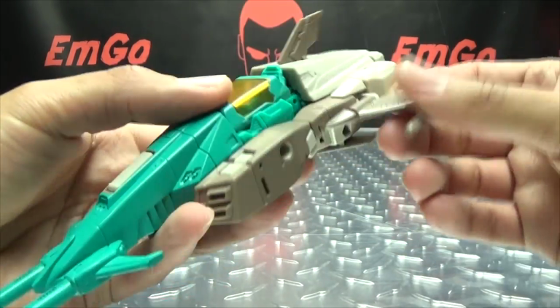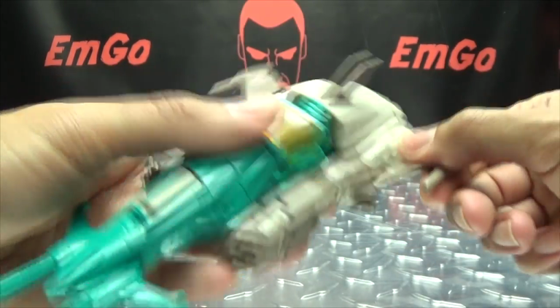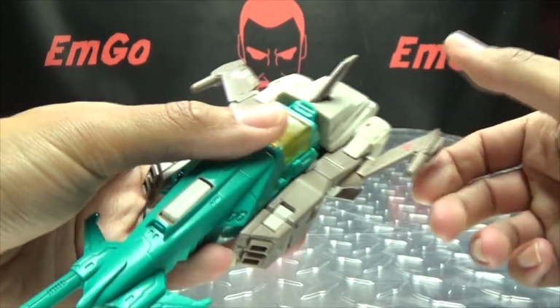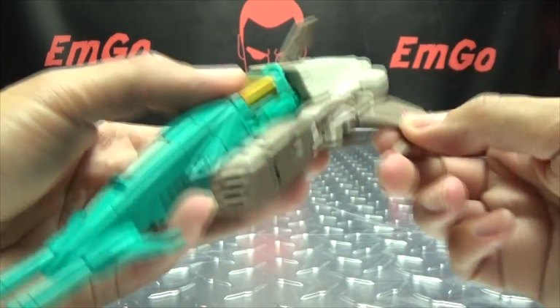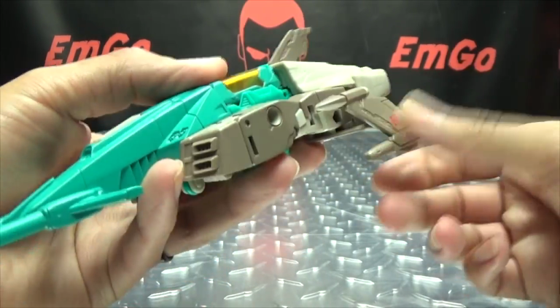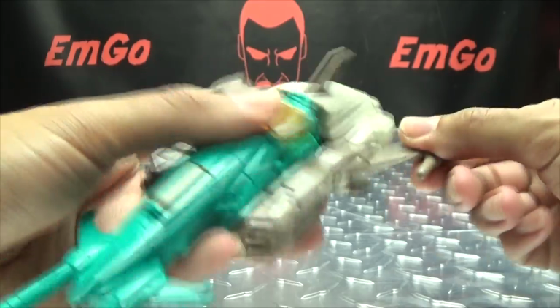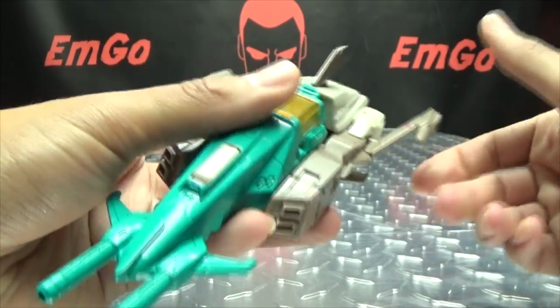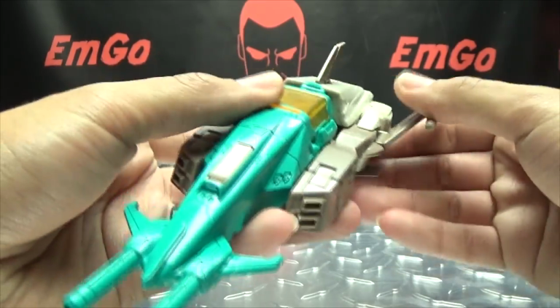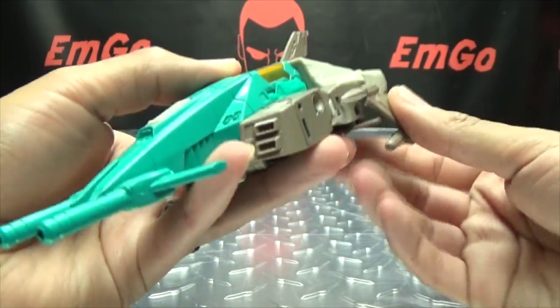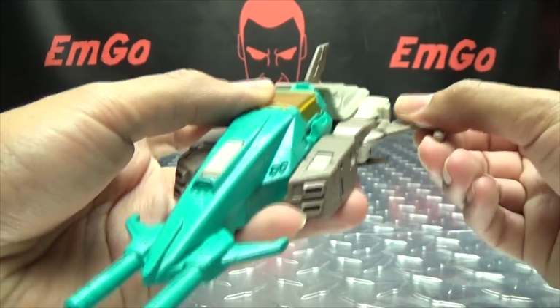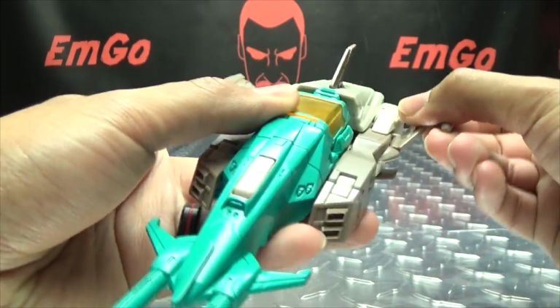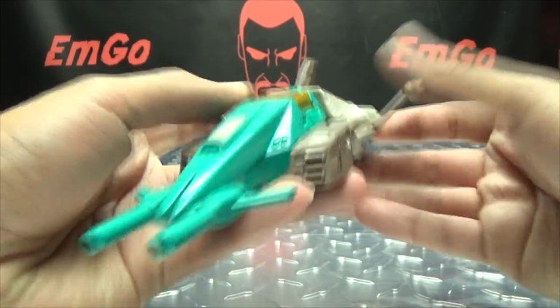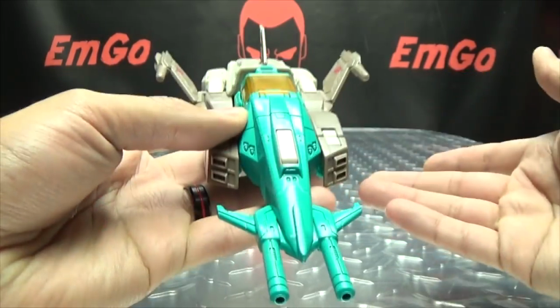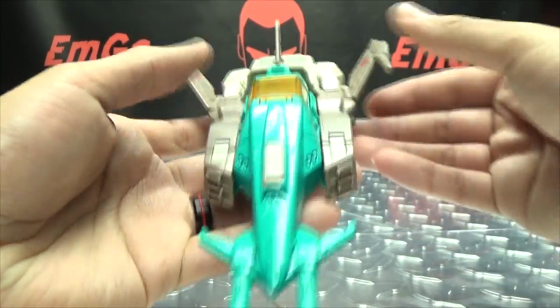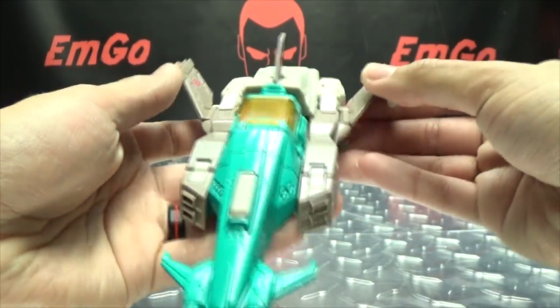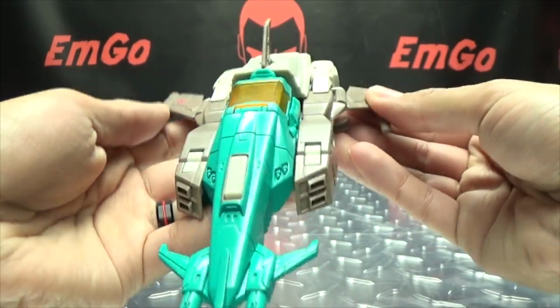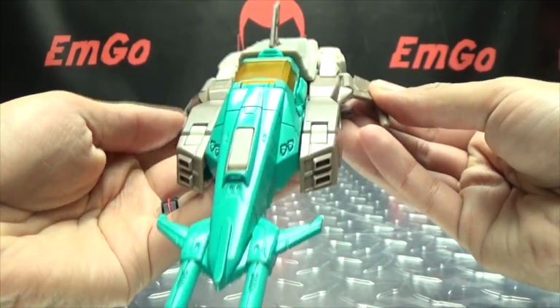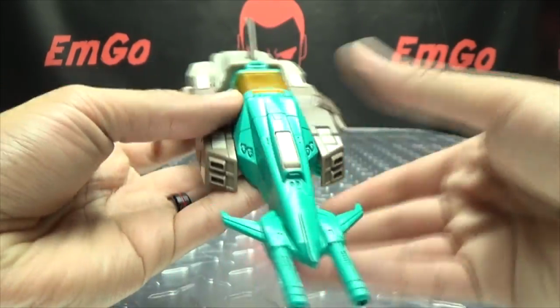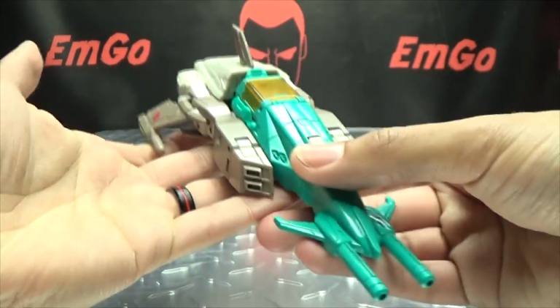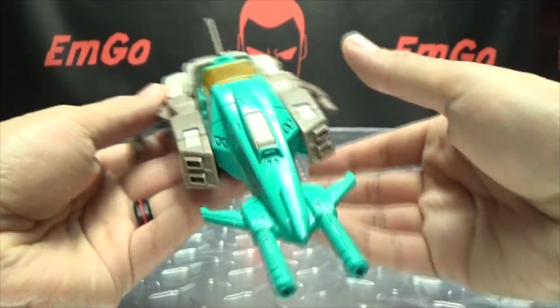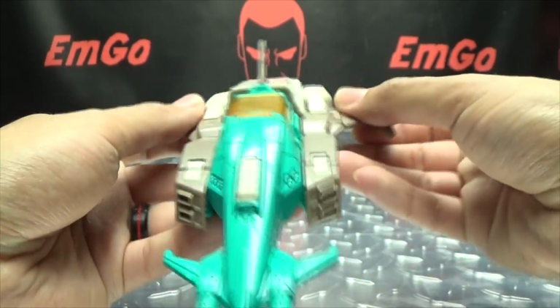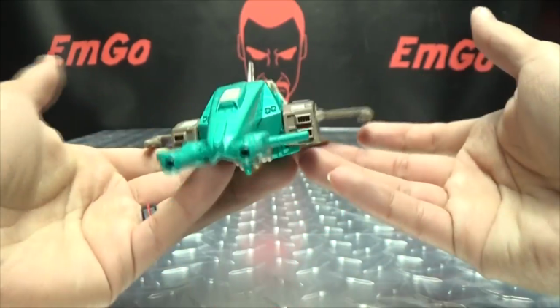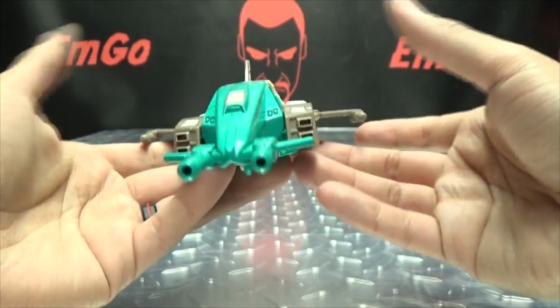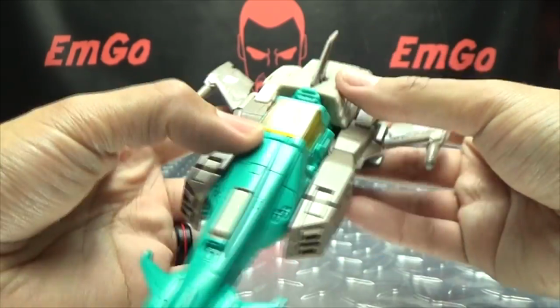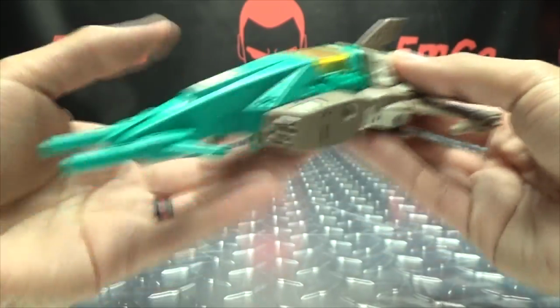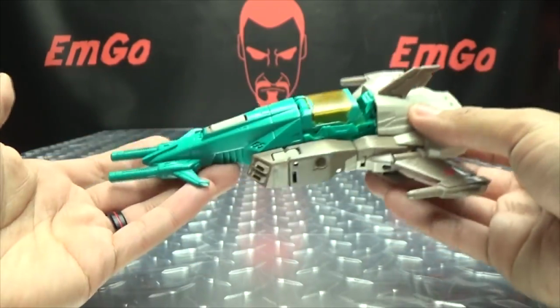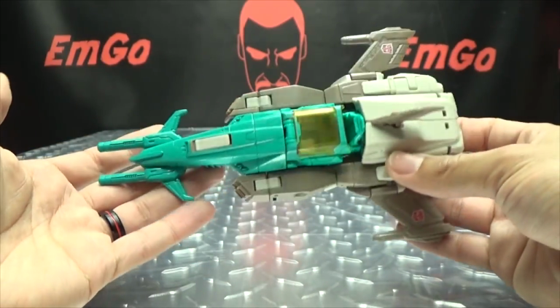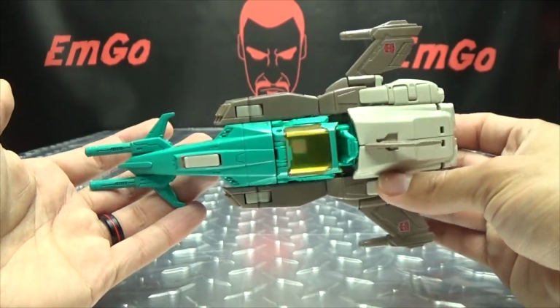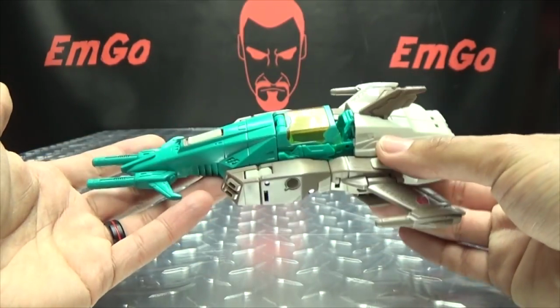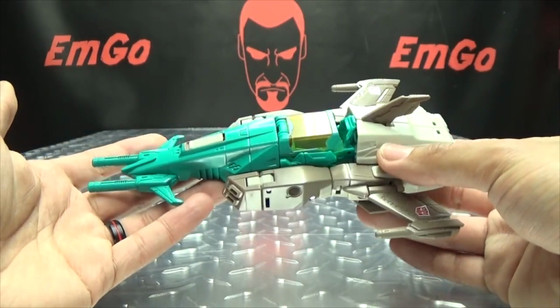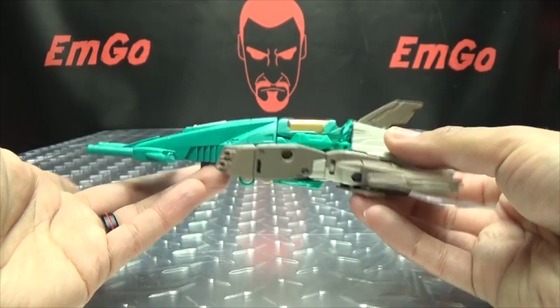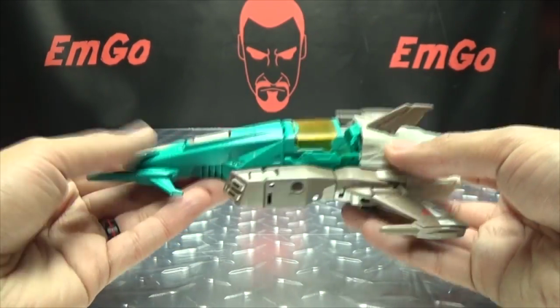There is a little bit of articulation in the wings — you can angle them up, angle them down, do whatever you want. It's your toy, display it however you wish. And that's pretty much it for the jet mode.